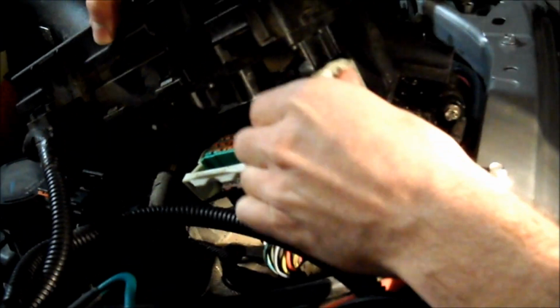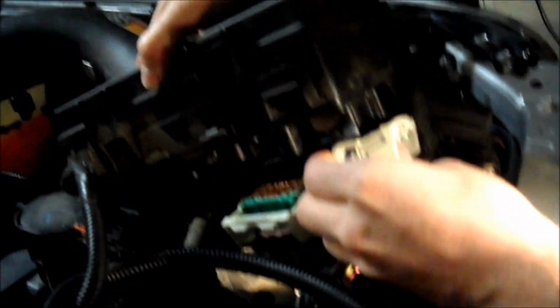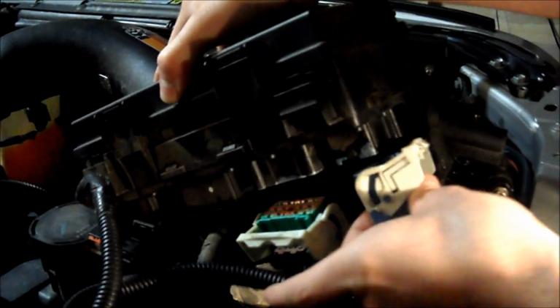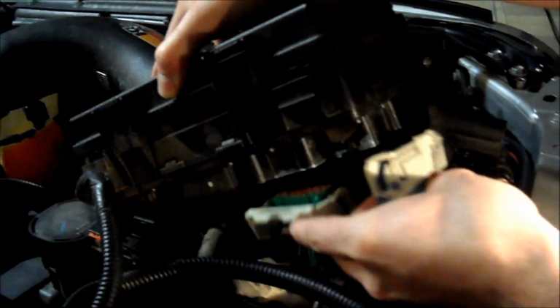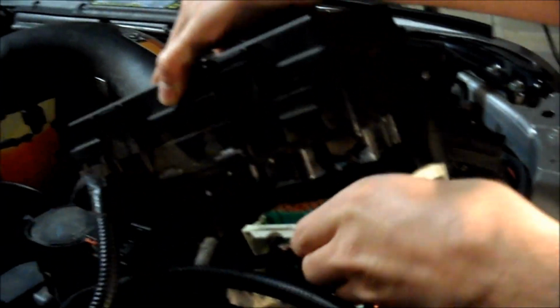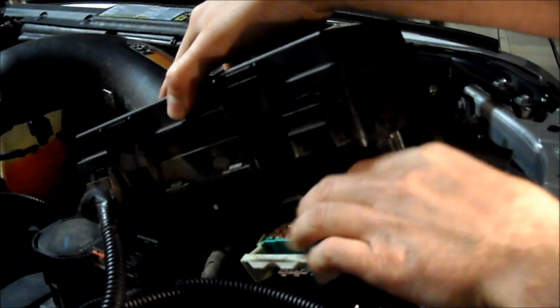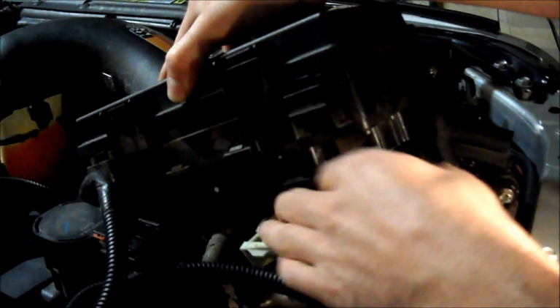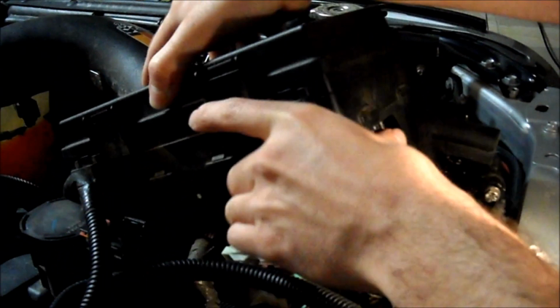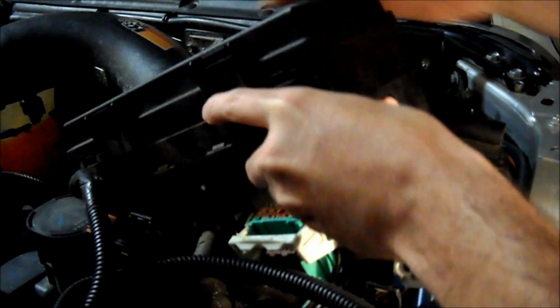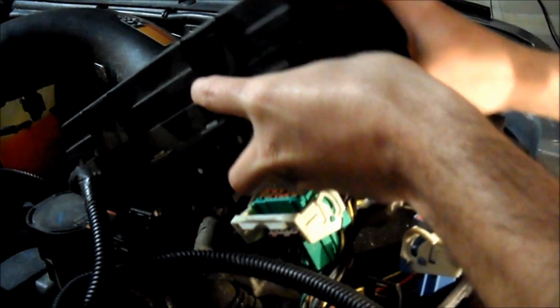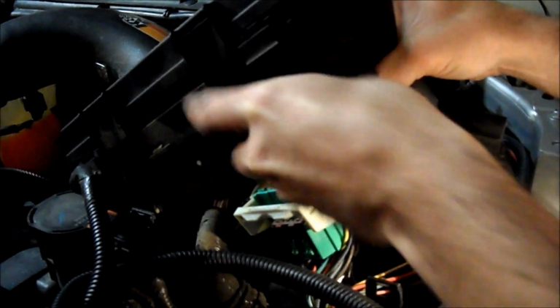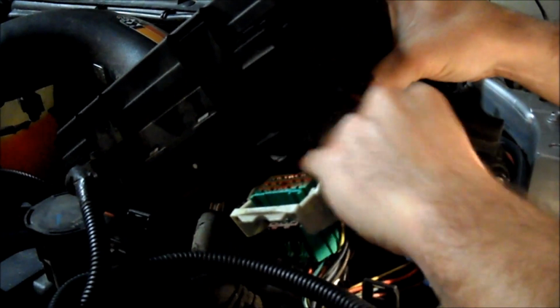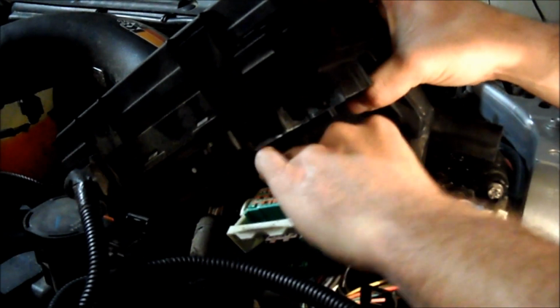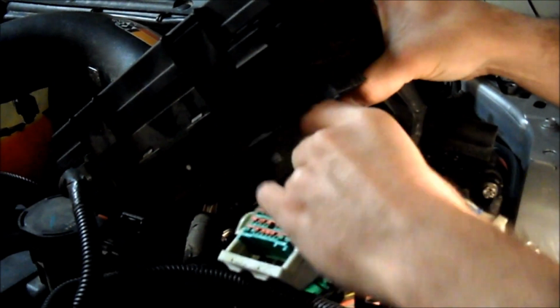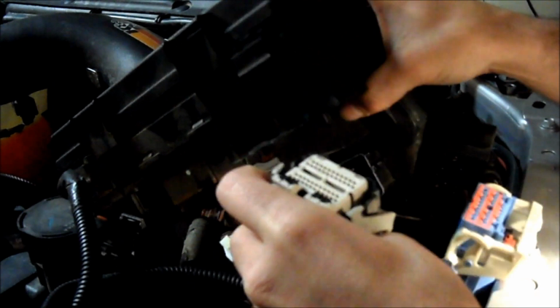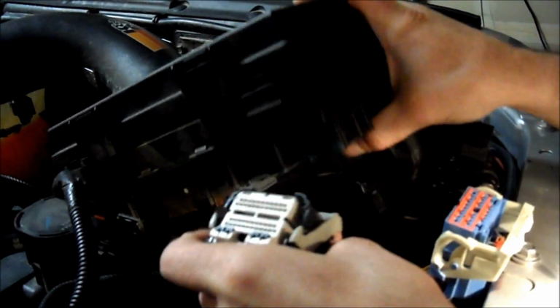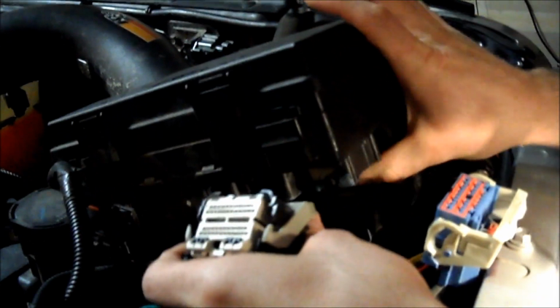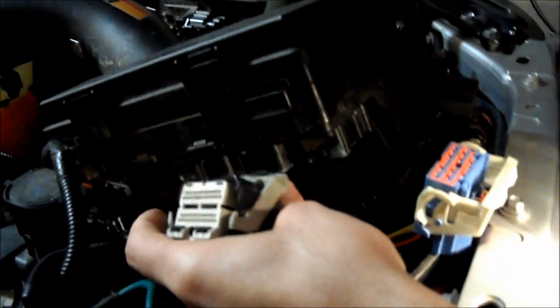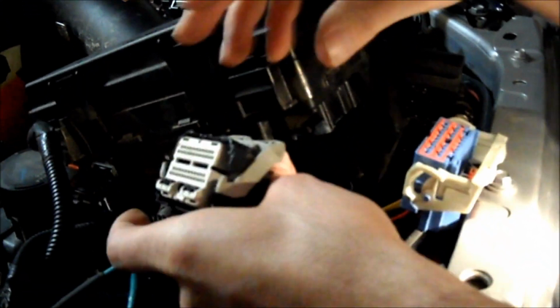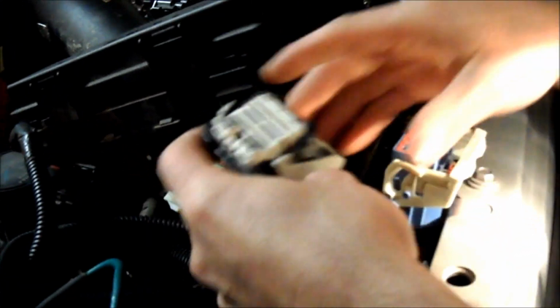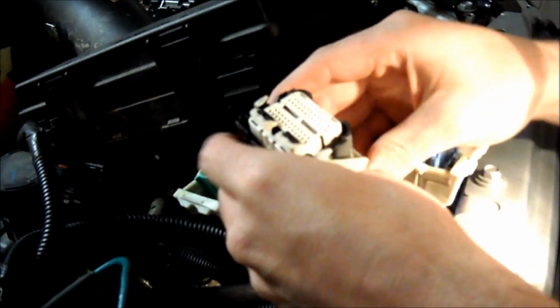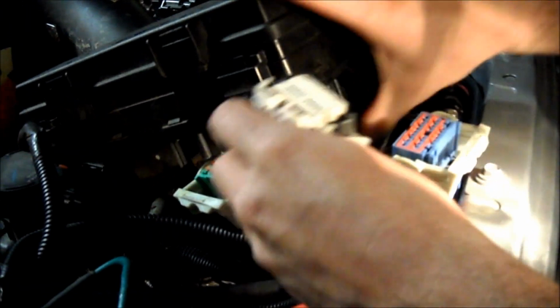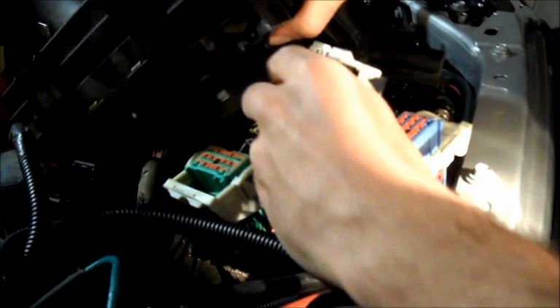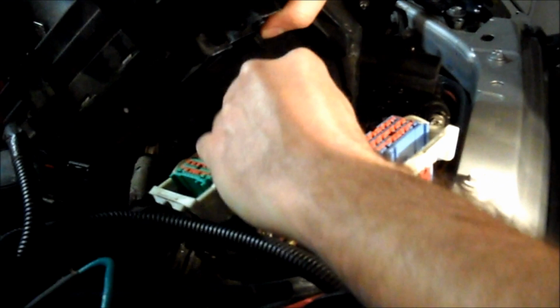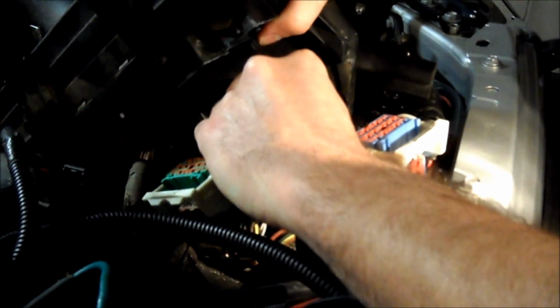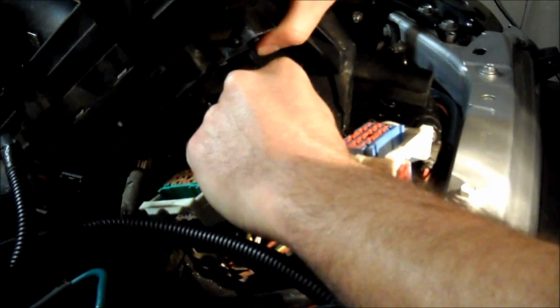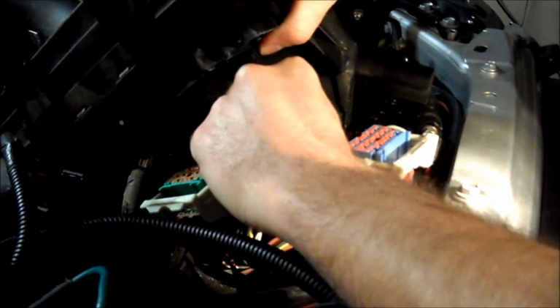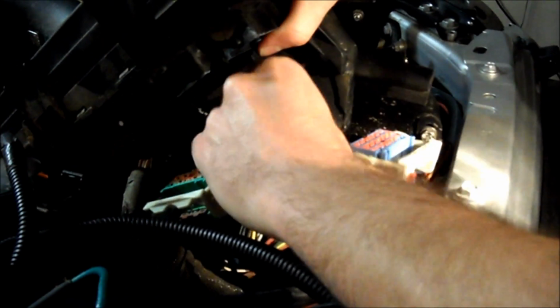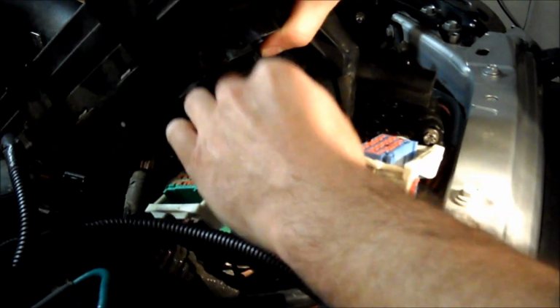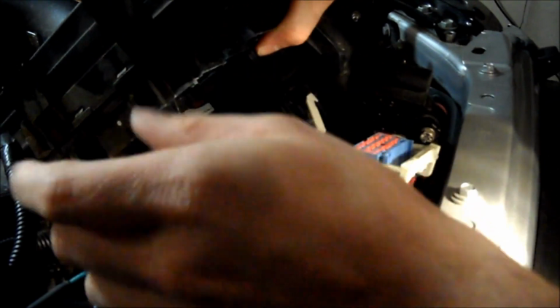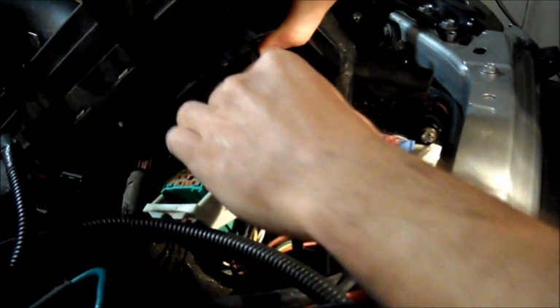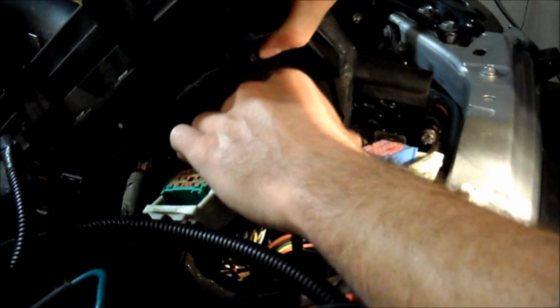These two connectors are going to be connected here and here. You can move them out of the way, you can leave them connected — it doesn't really matter. For ease of access, I just disconnected everything. This connector was connected here, and the wires come out facing the back of the truck.